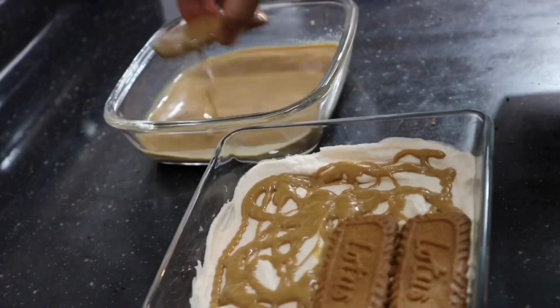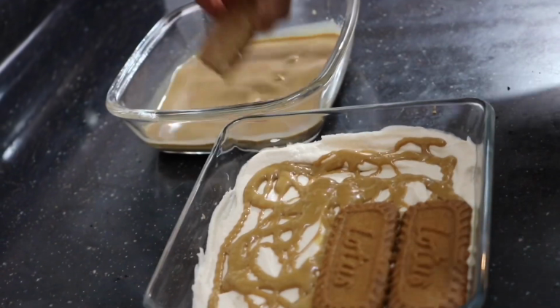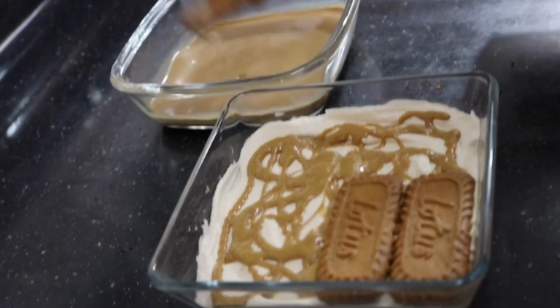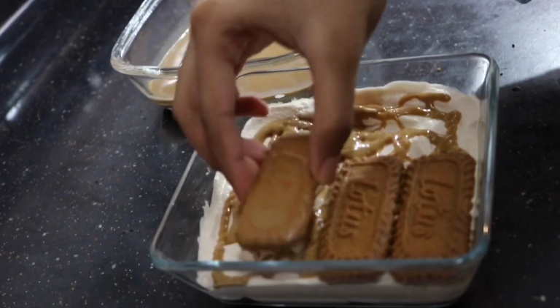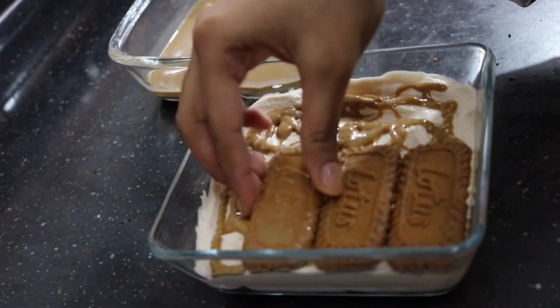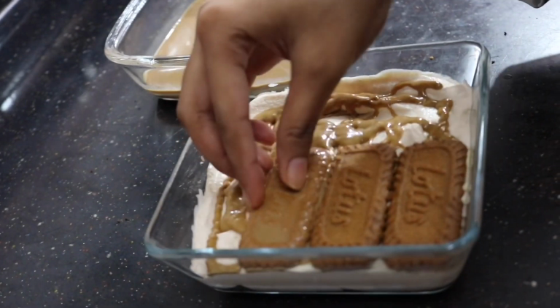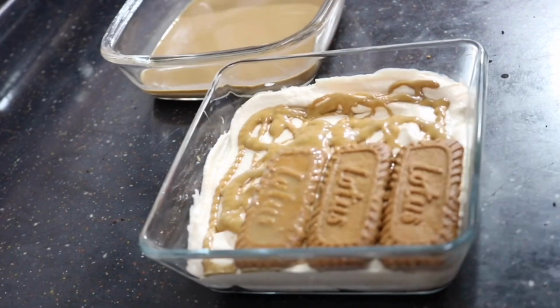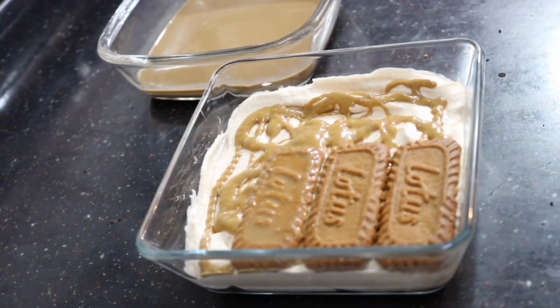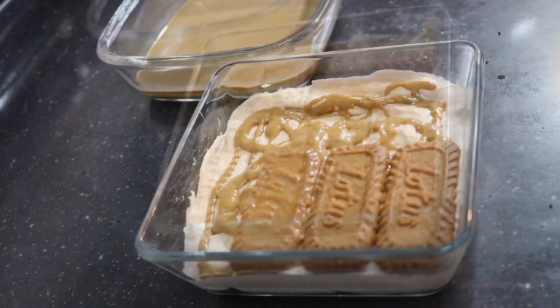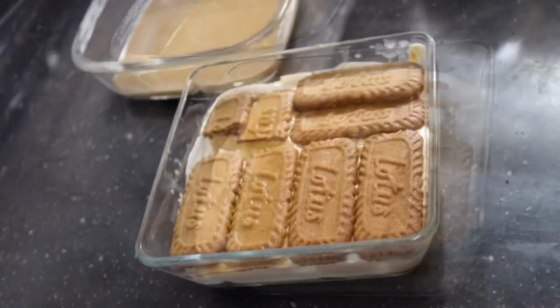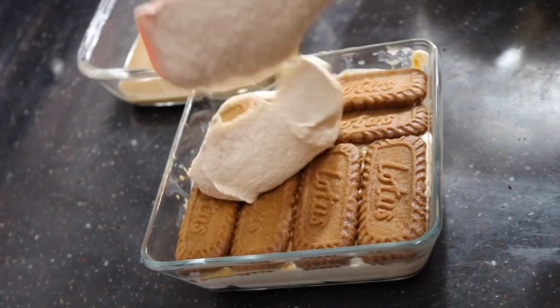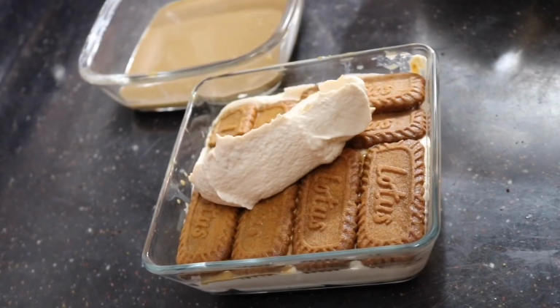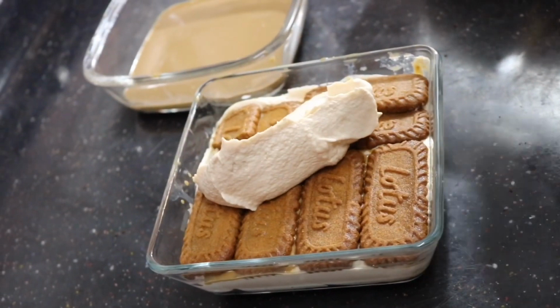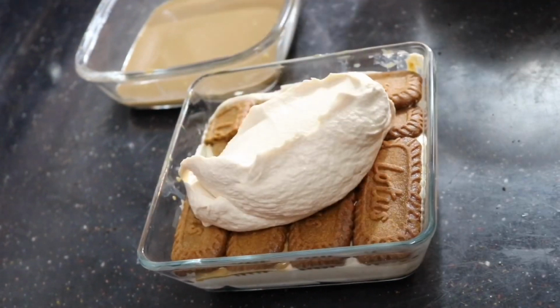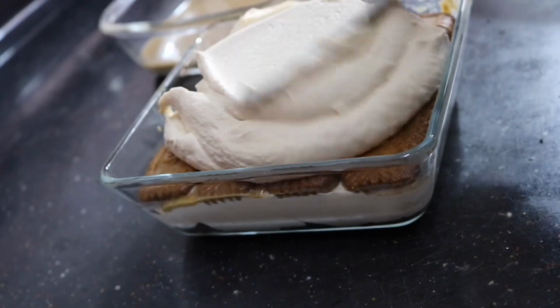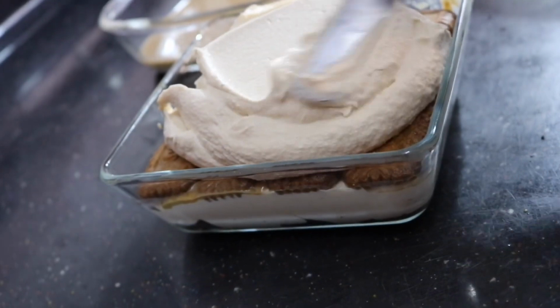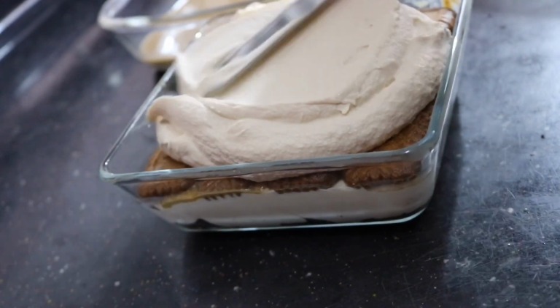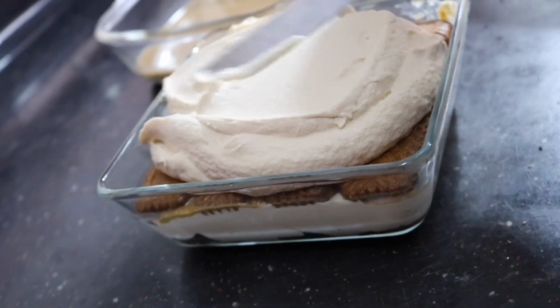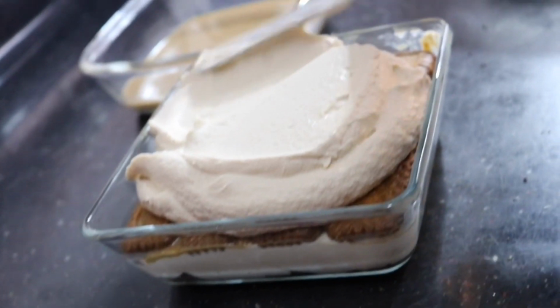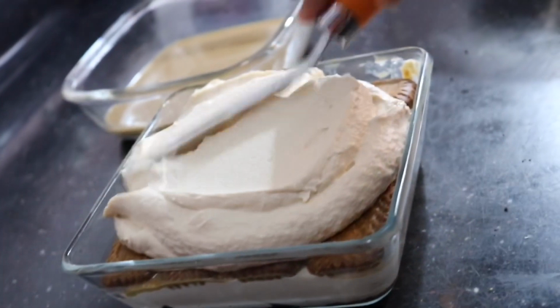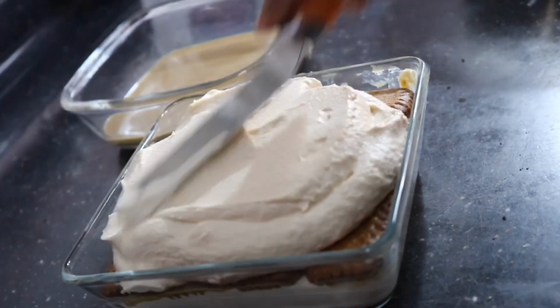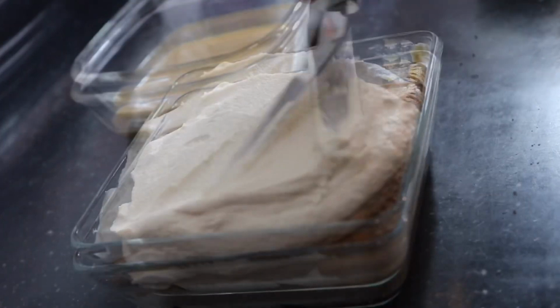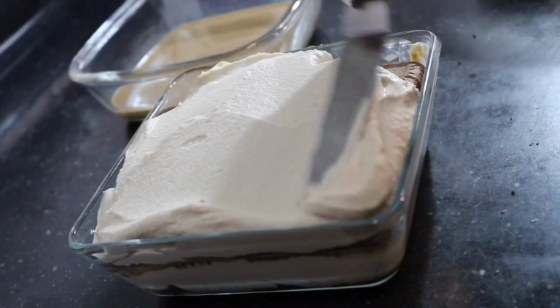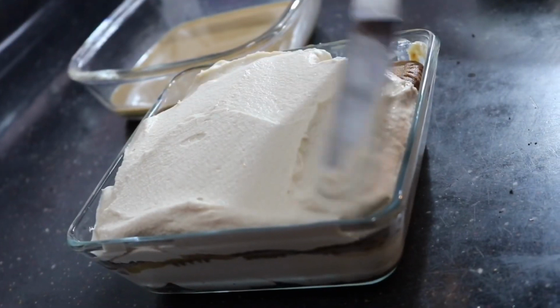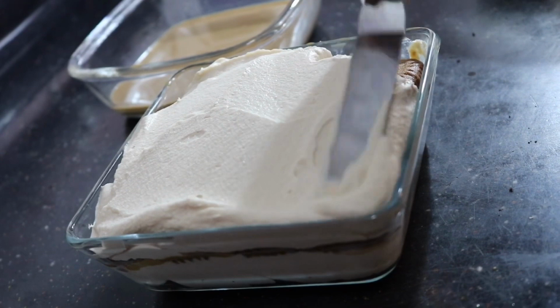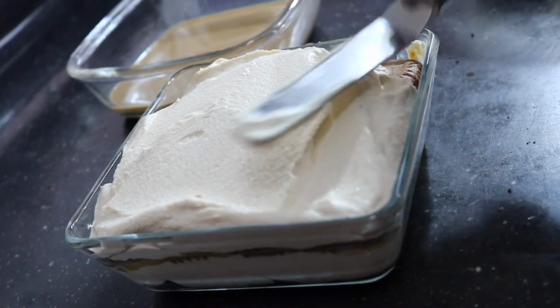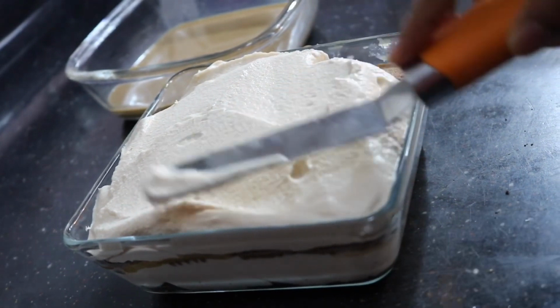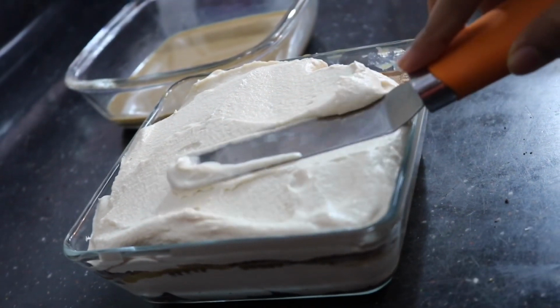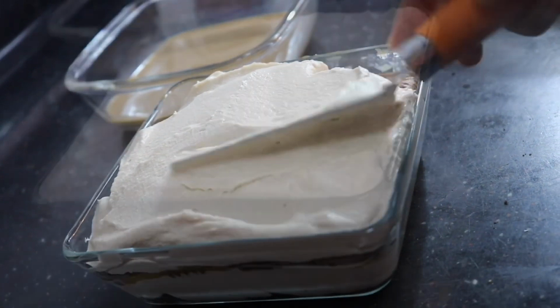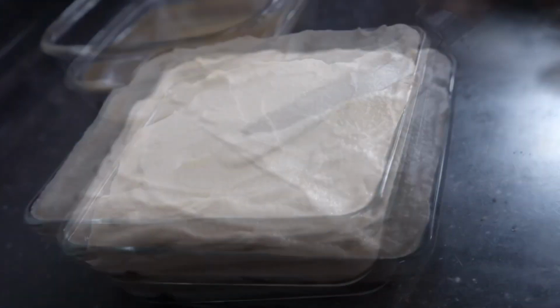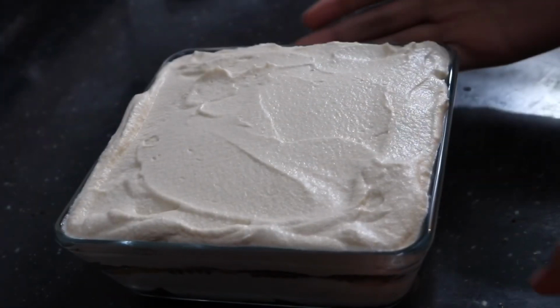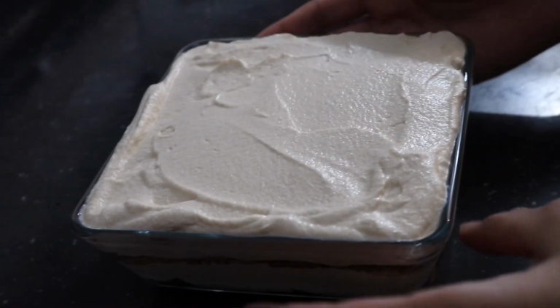Then we can continue with our second layer — just do the same thing as before. Line up the biscuits dipped in the coffee, and on top of that let's add a huge dollop of cream. Spread that out and even it with an offset spatula. Now we need to let this set in the refrigerator for at least five to eight hours before we can serve it.